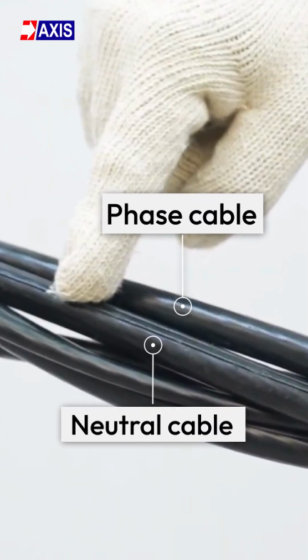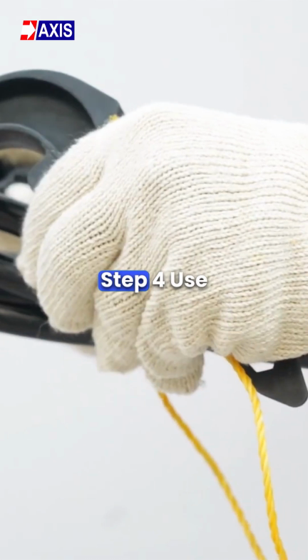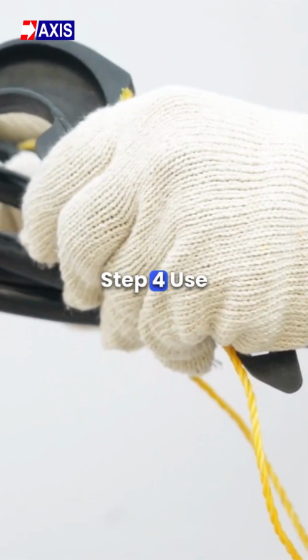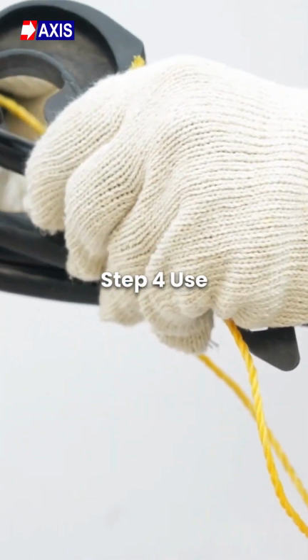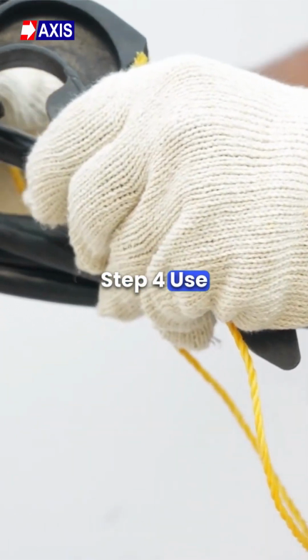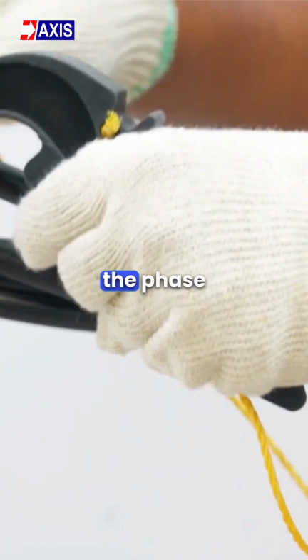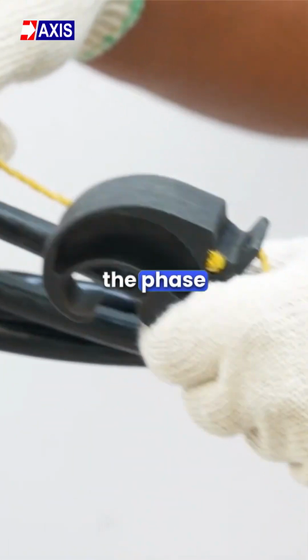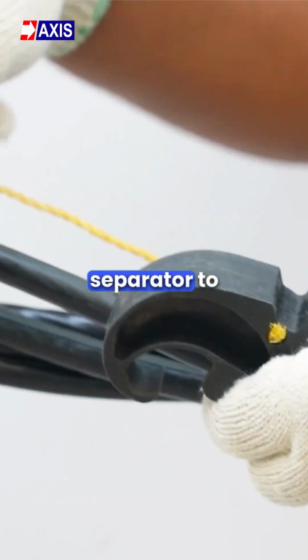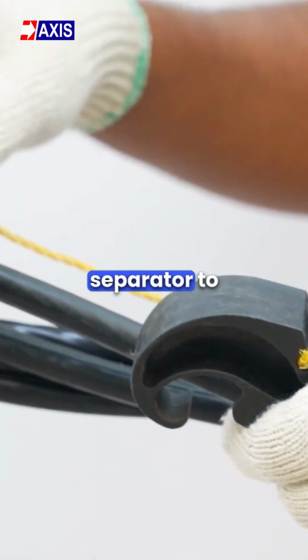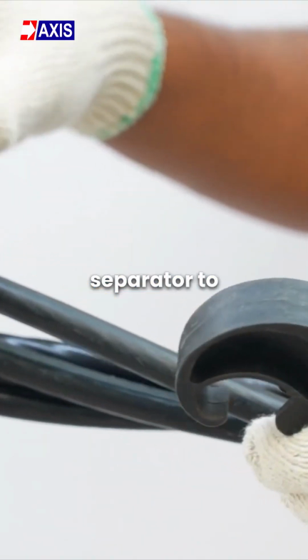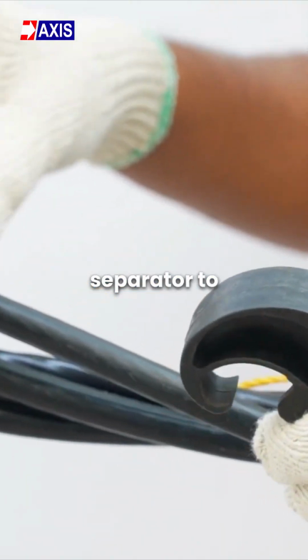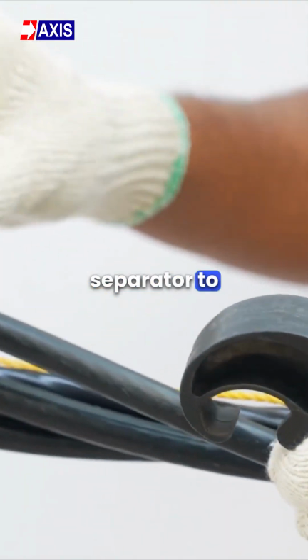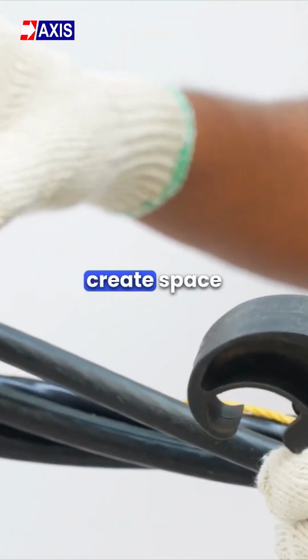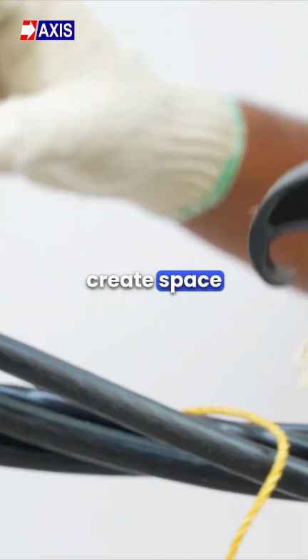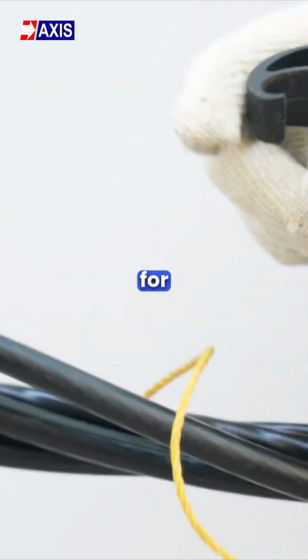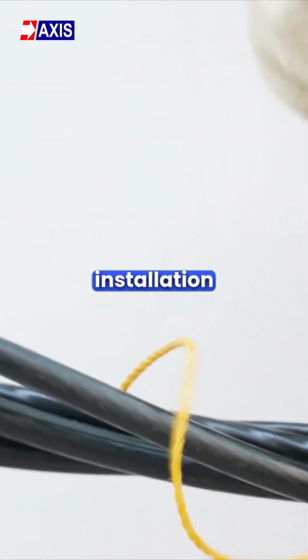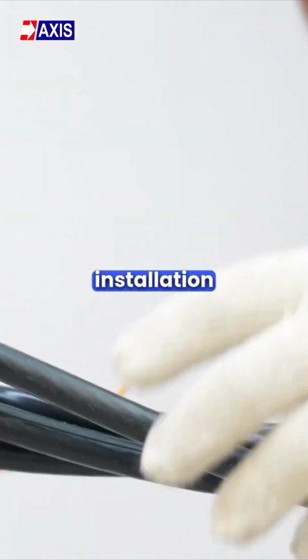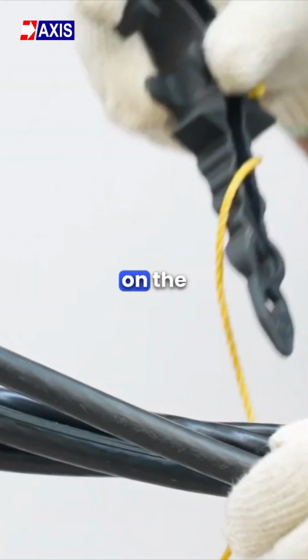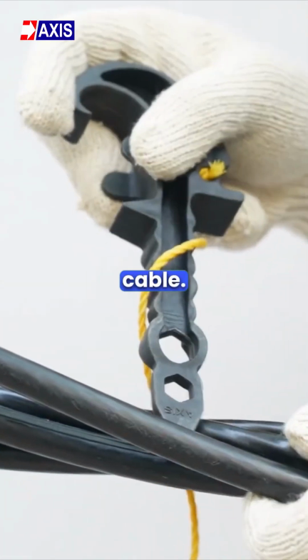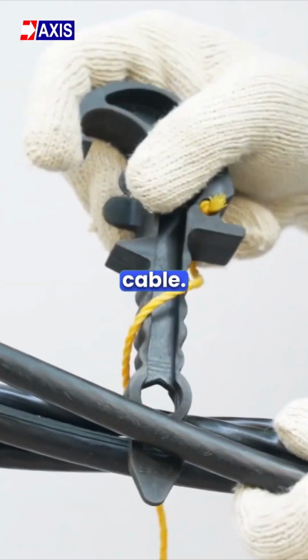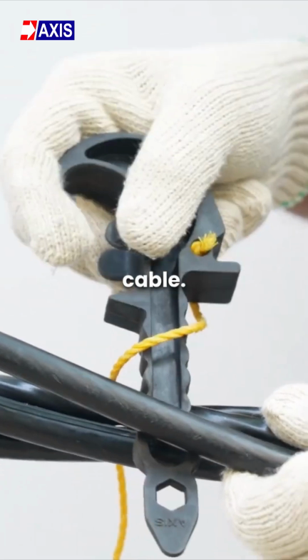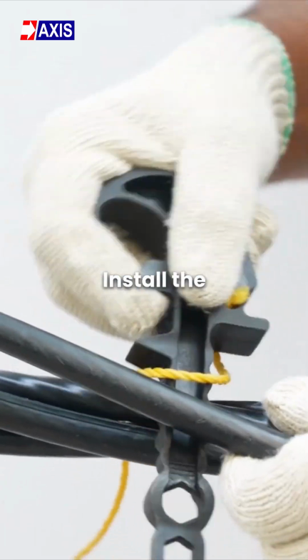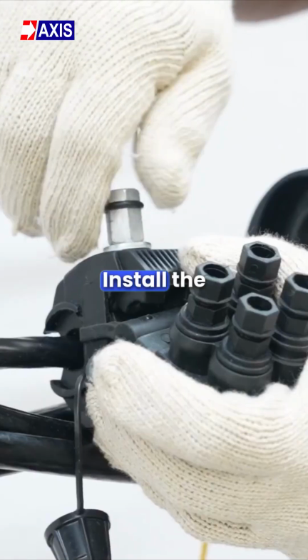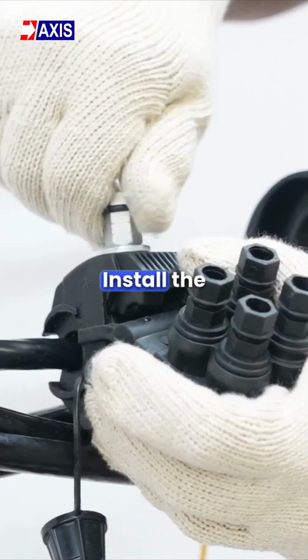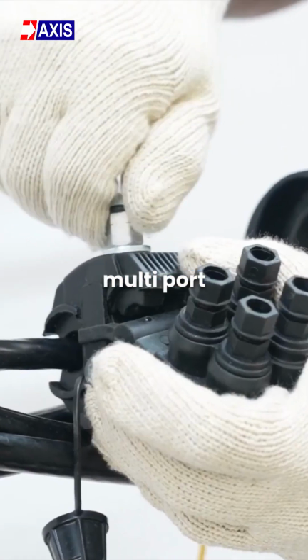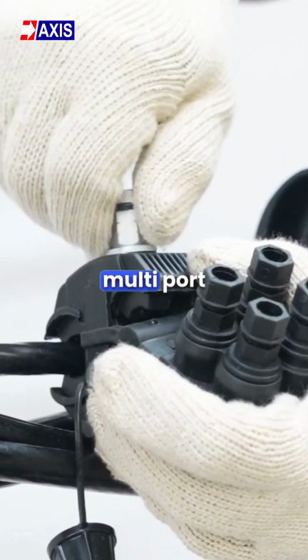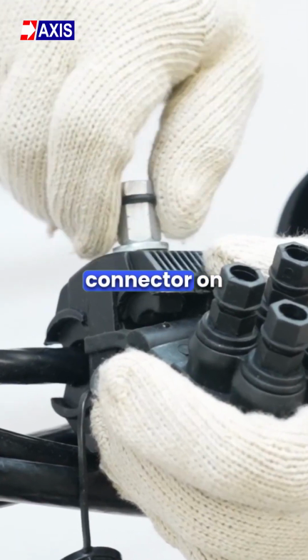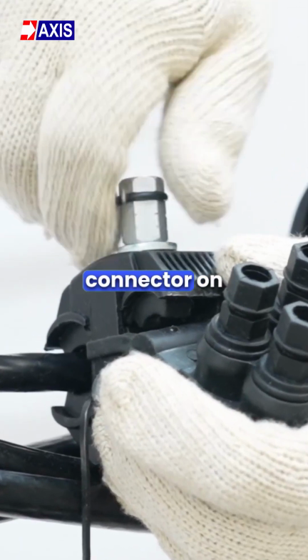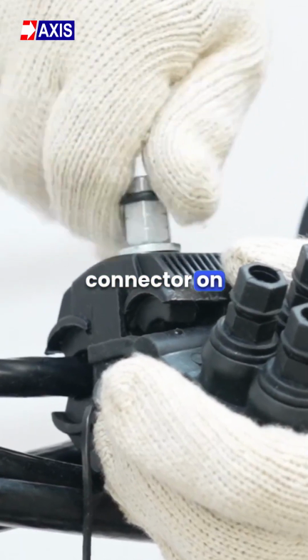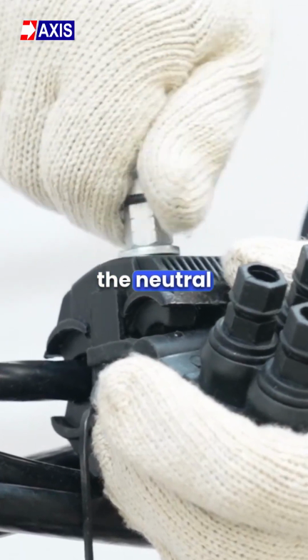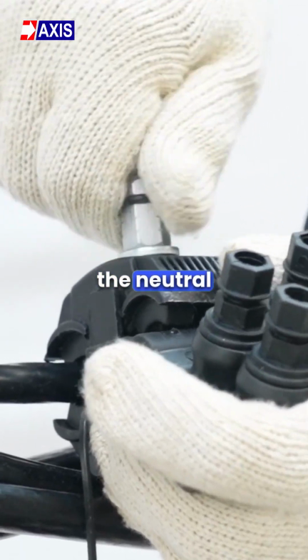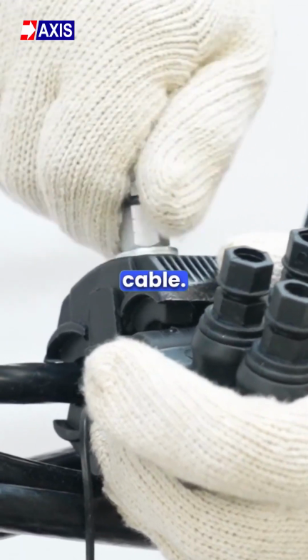Step 4: Use the phase separator to create space for installation on the cable. Install the multi-port connector on the neutral cable.